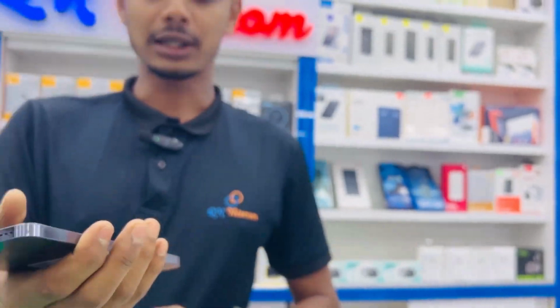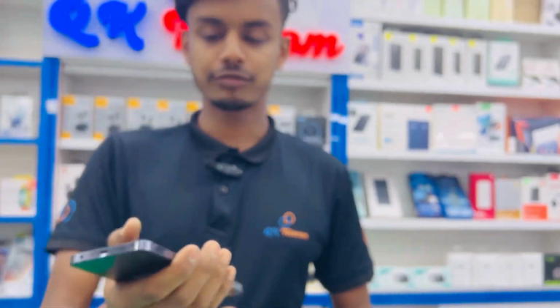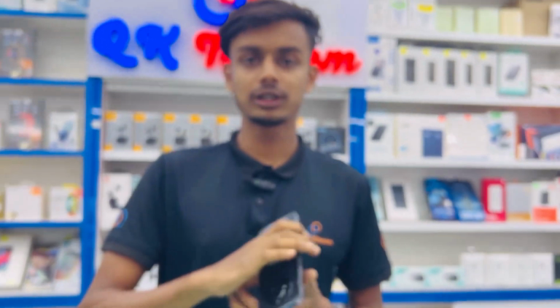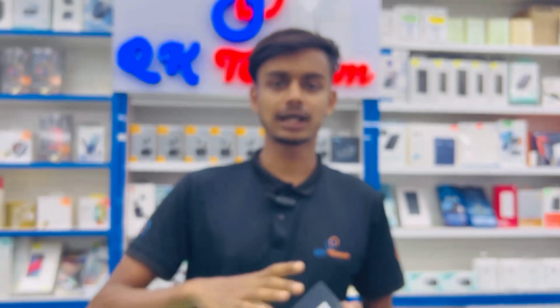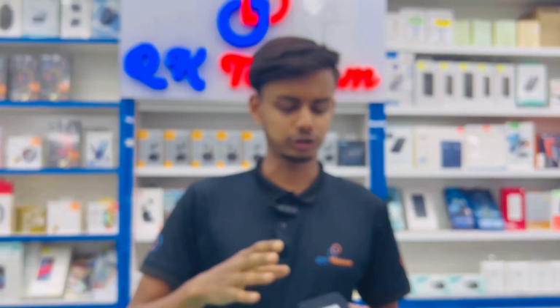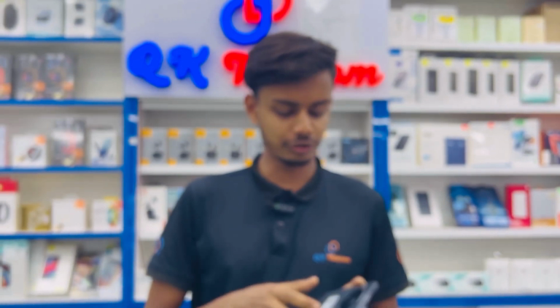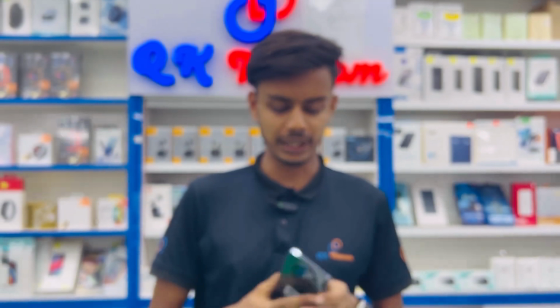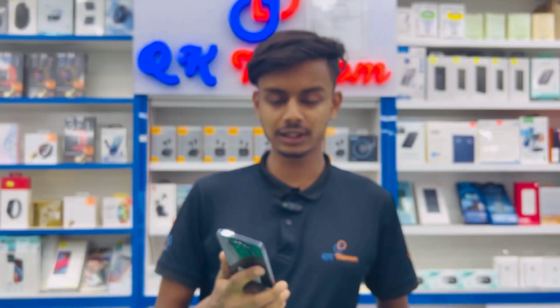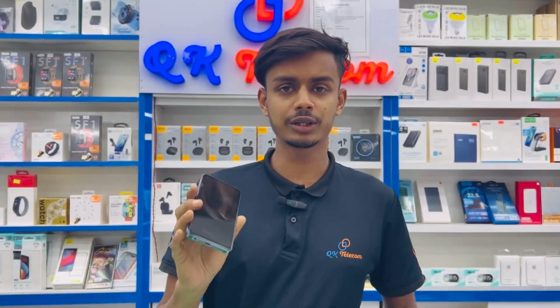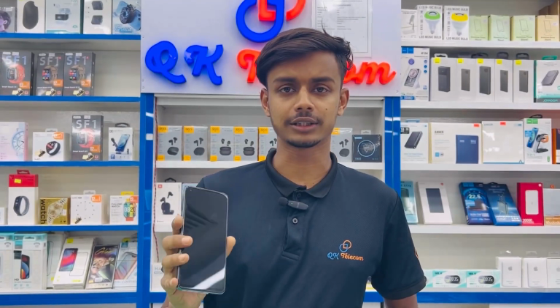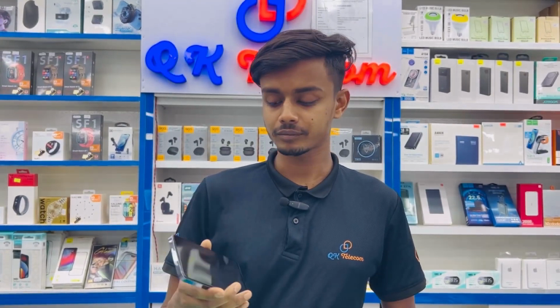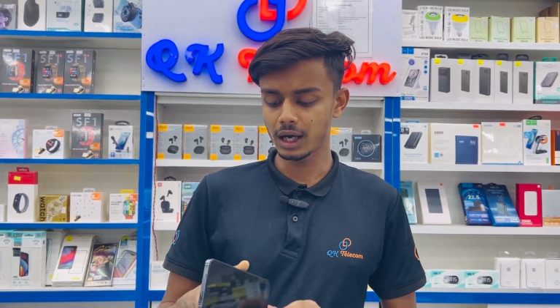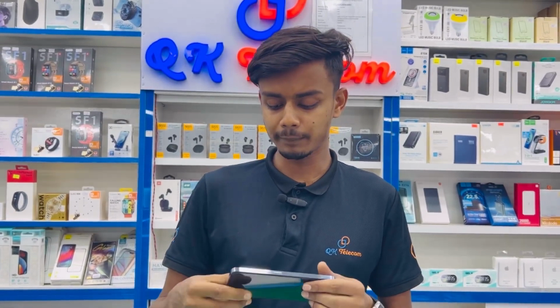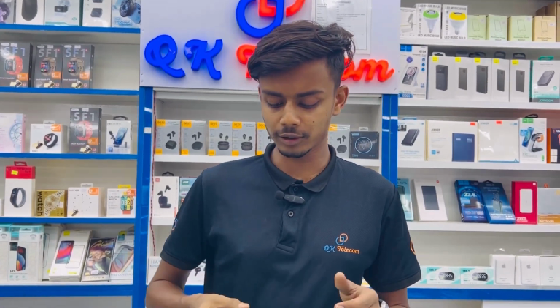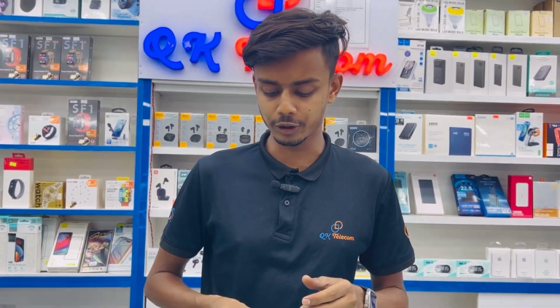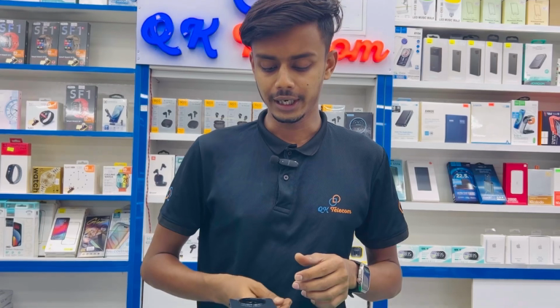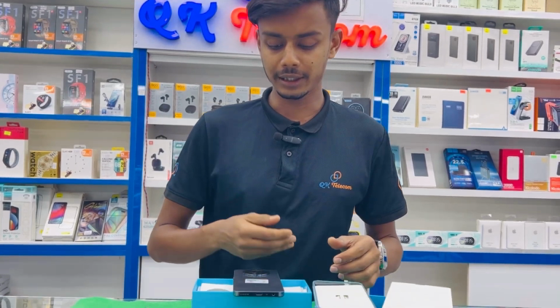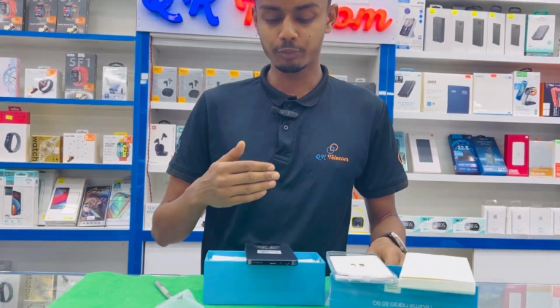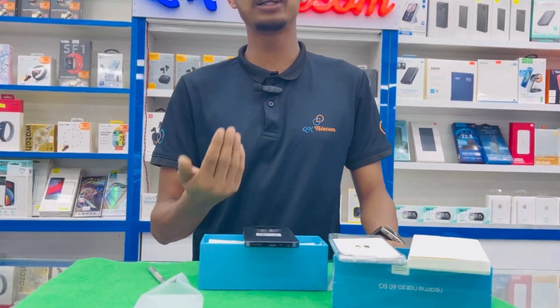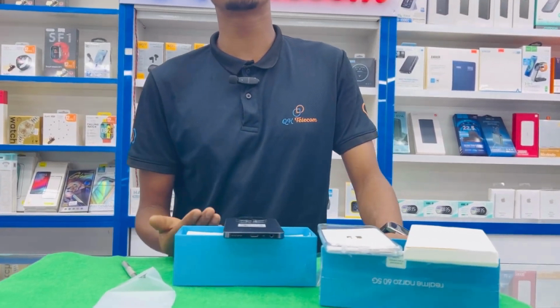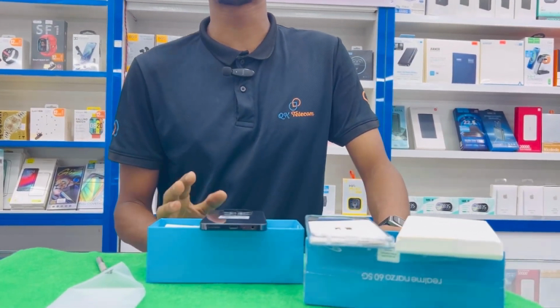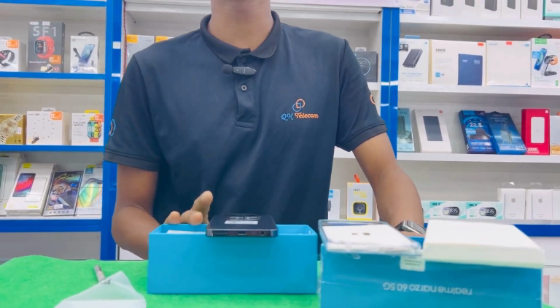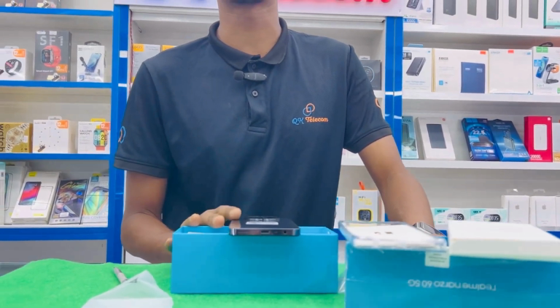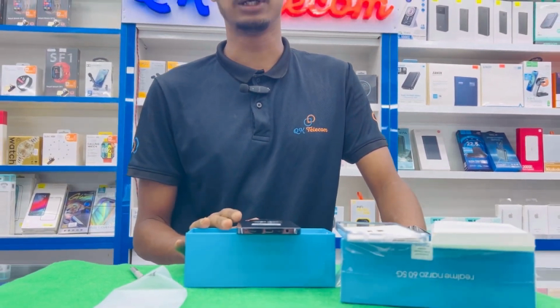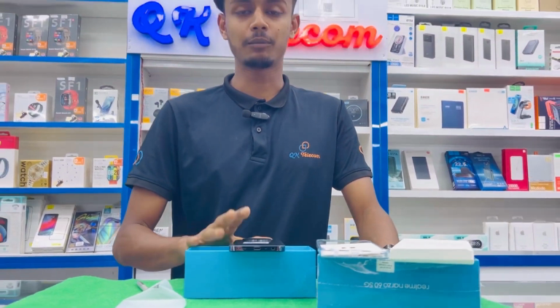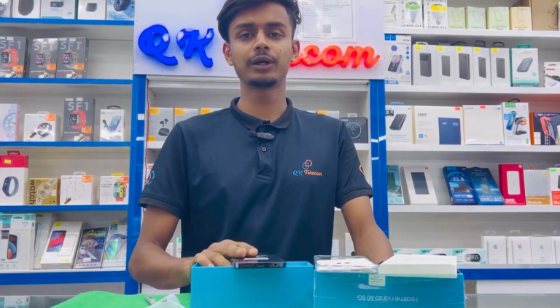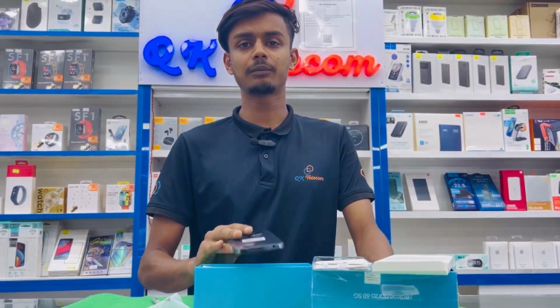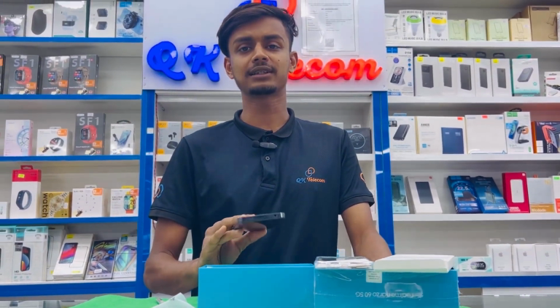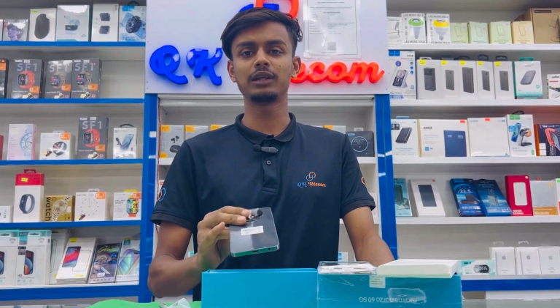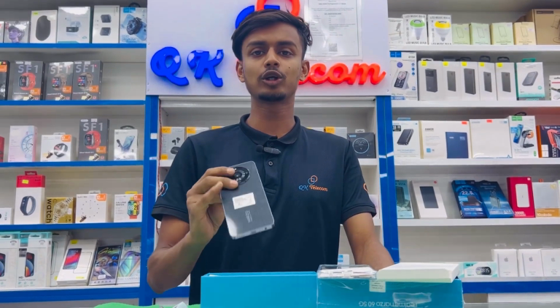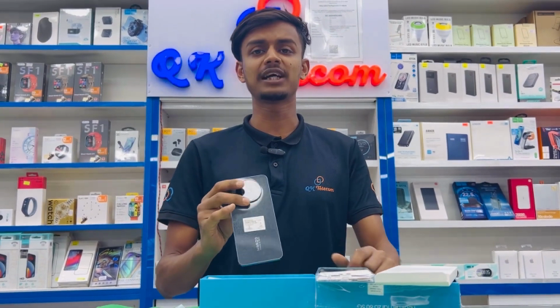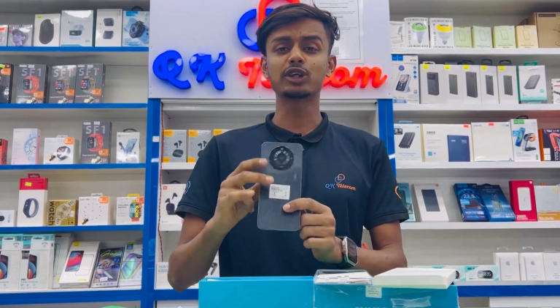This is a budget phone and is available. The most important thing is that the phone is available, and the price is available. The original price is $7,500, but the price is only $2,800.